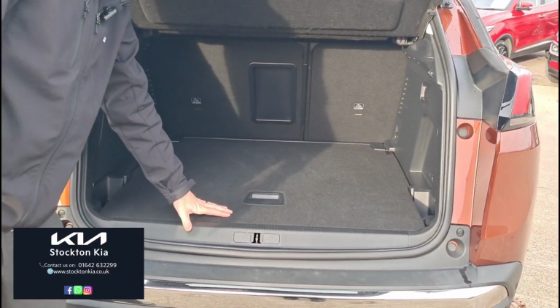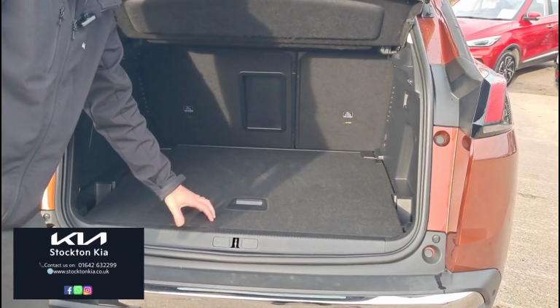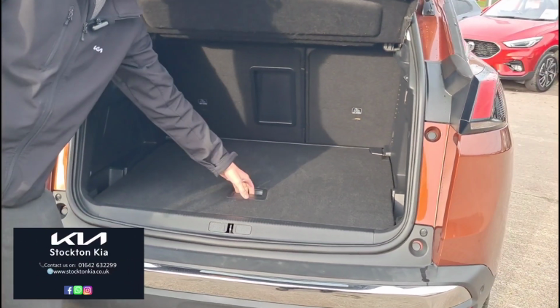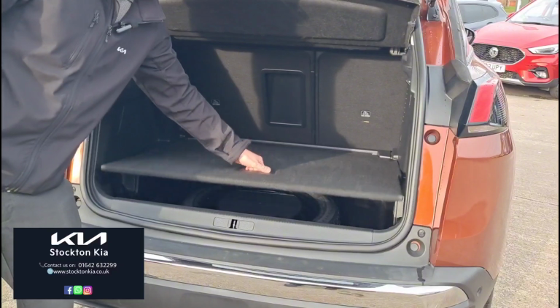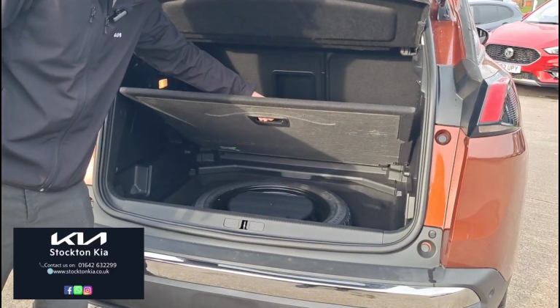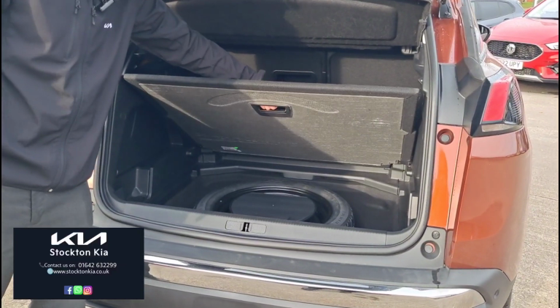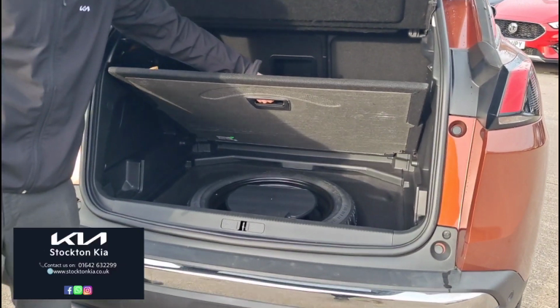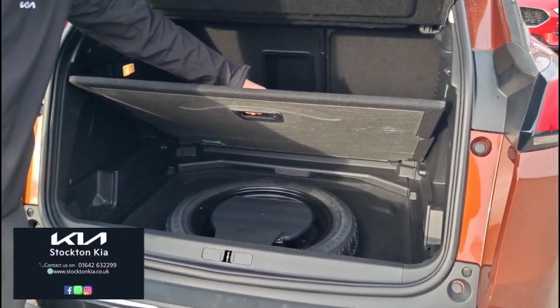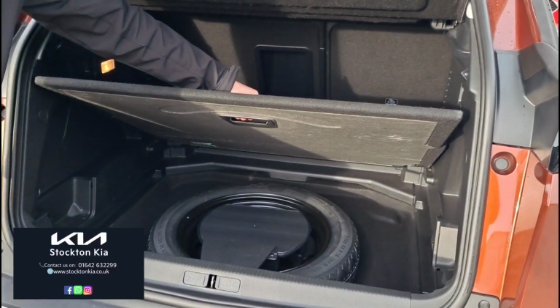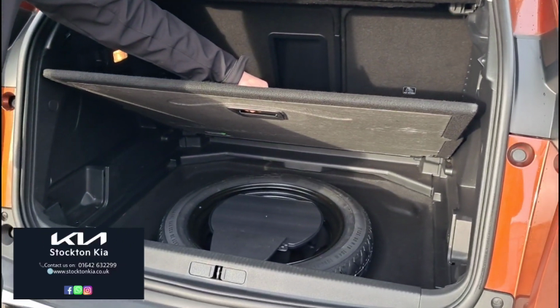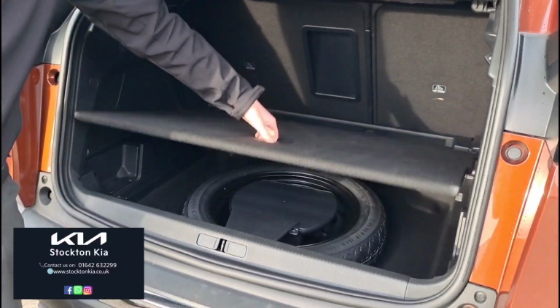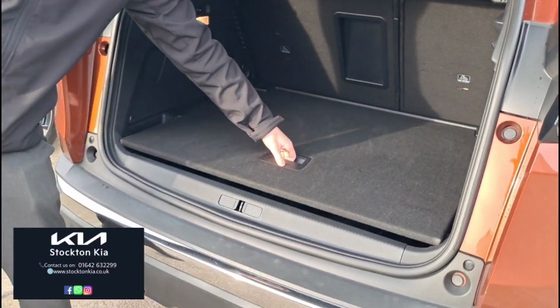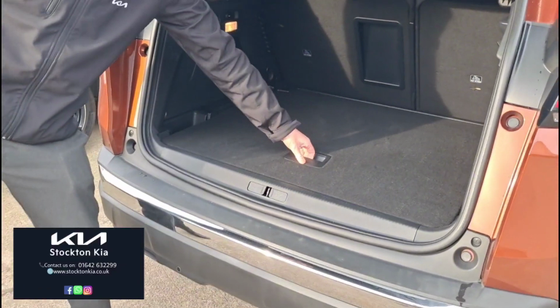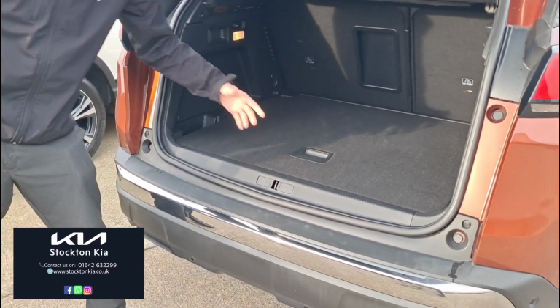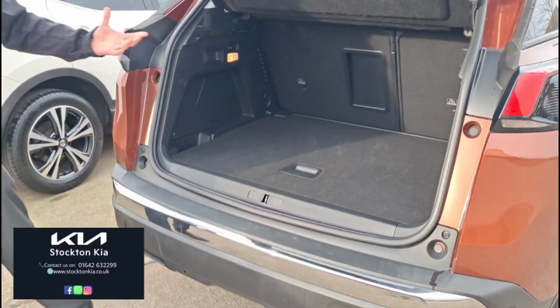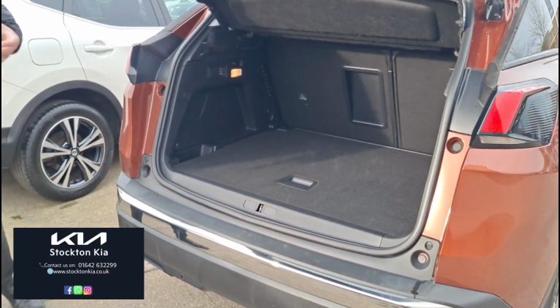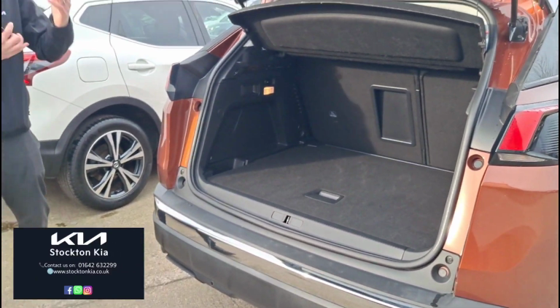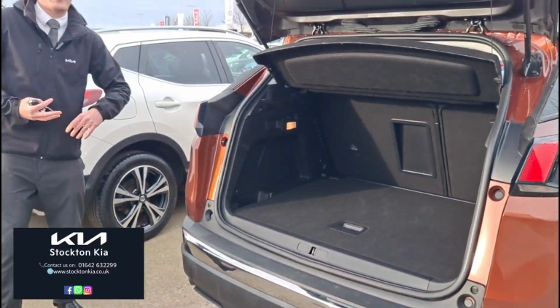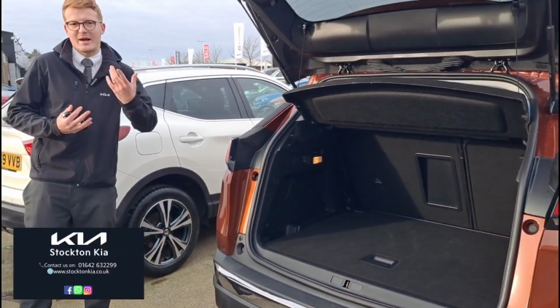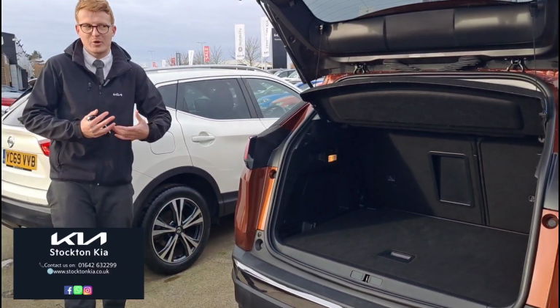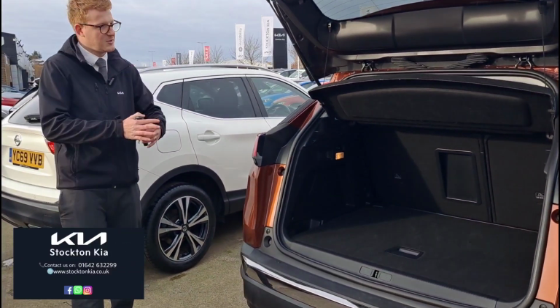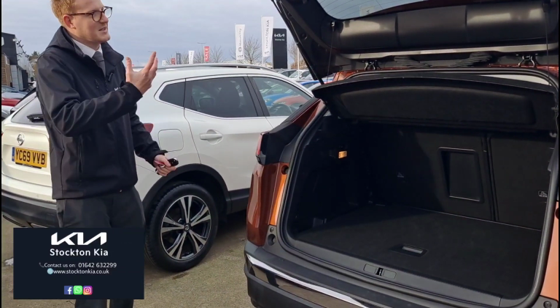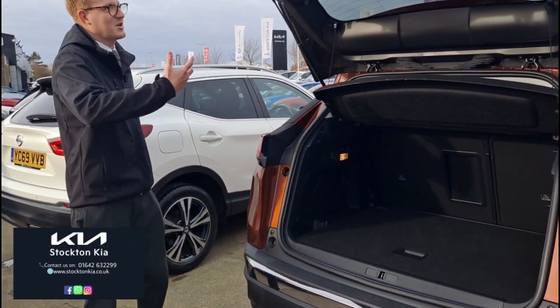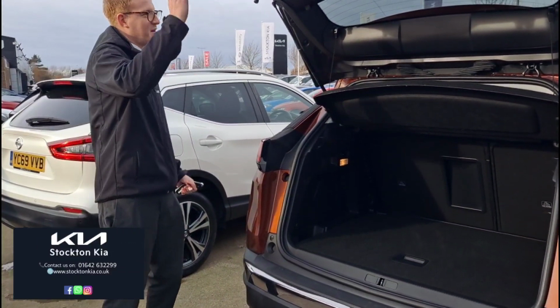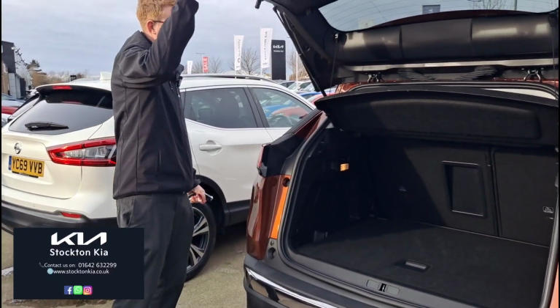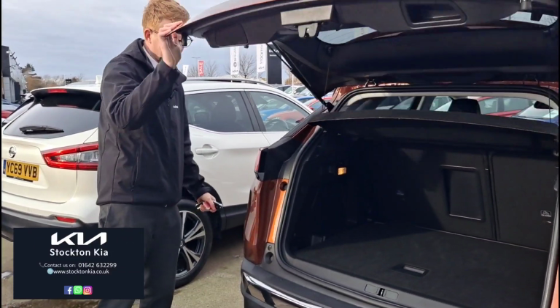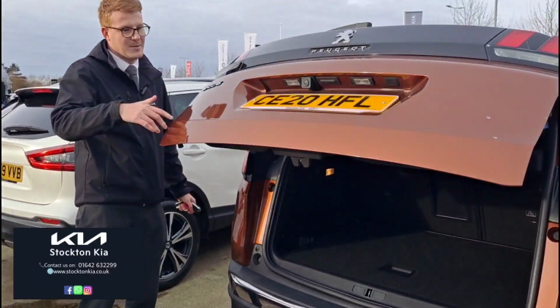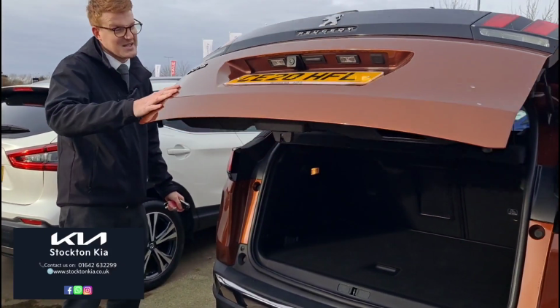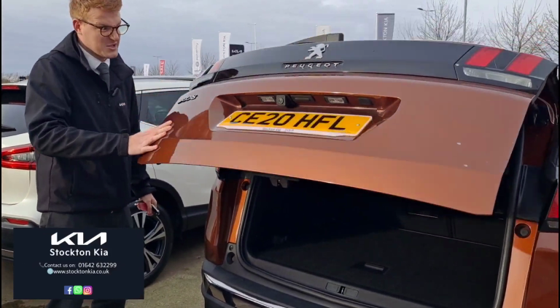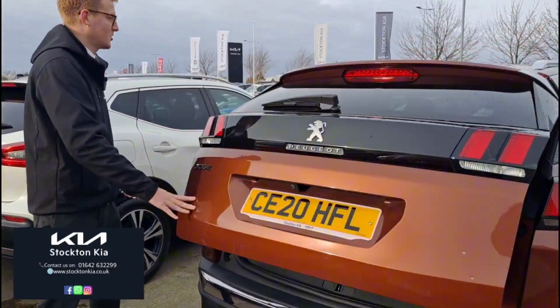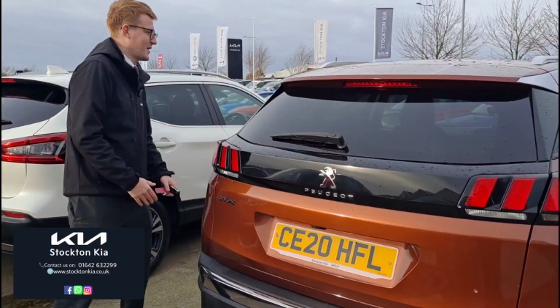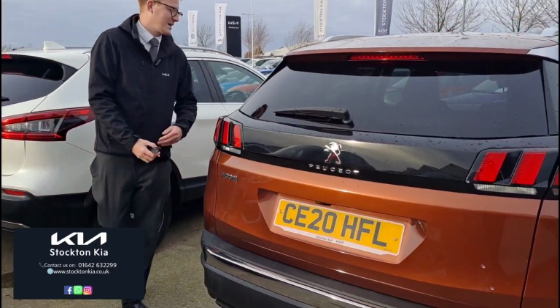There's a nice level load boot space with your spare wheel and tools underneath. It's ideal for everyday use — you're going to get a full family shop in there, the buggy, the suitcase, the general stuff. These cars are practical and a good family size.